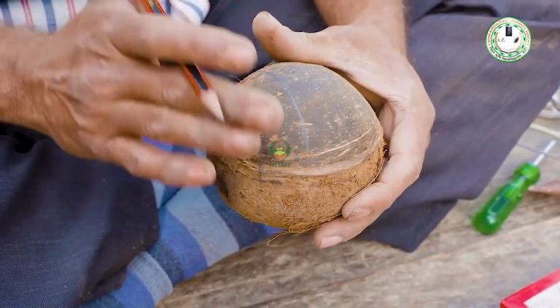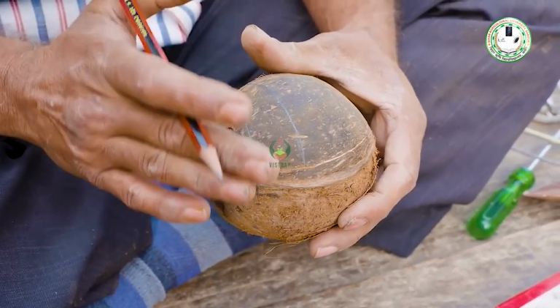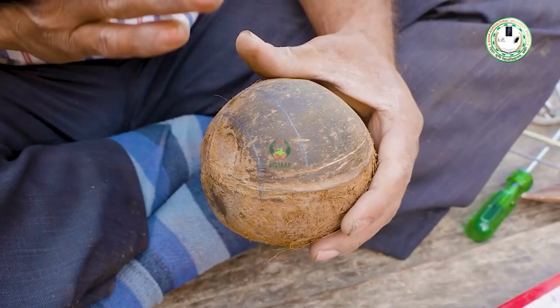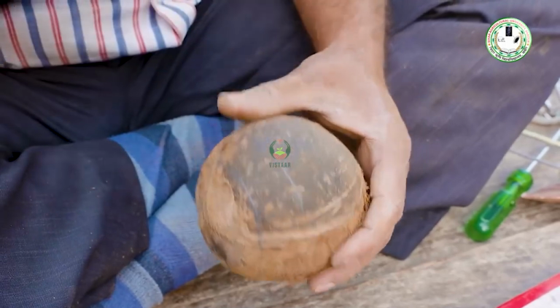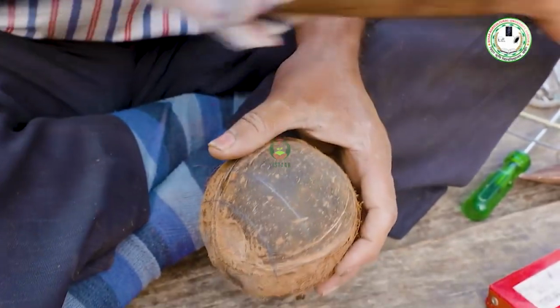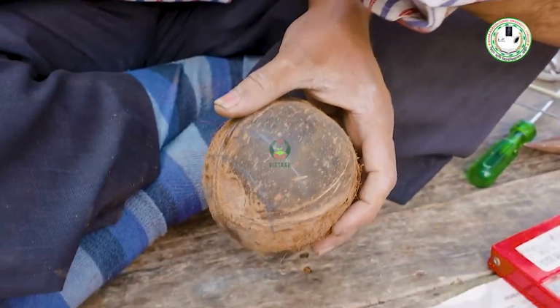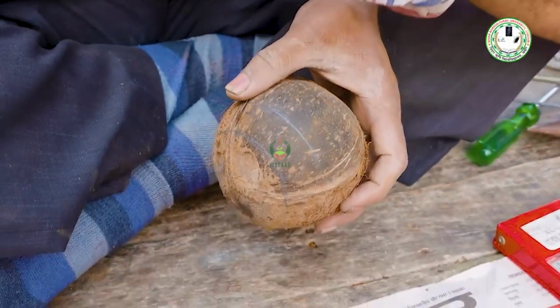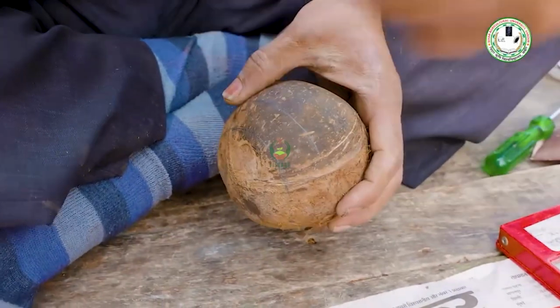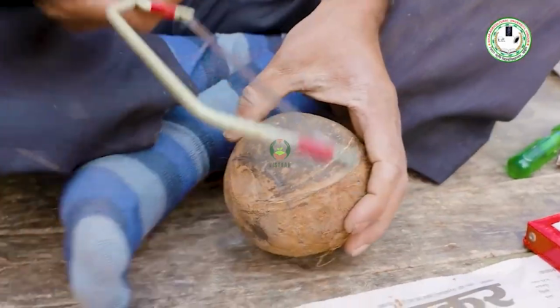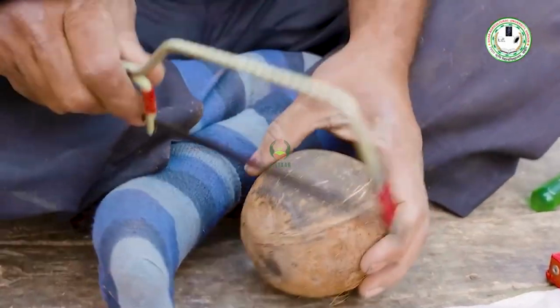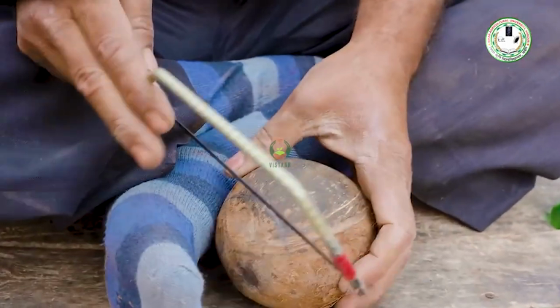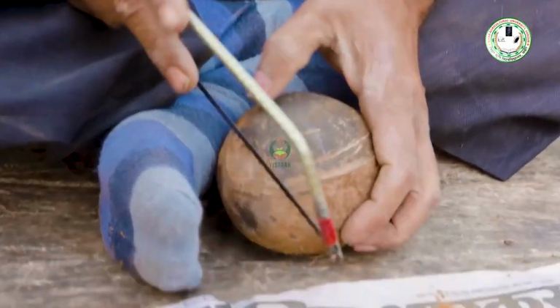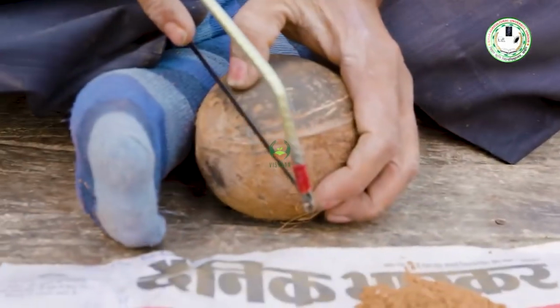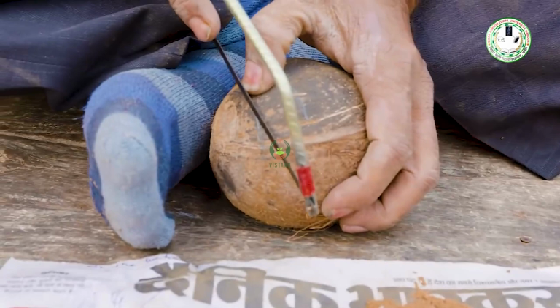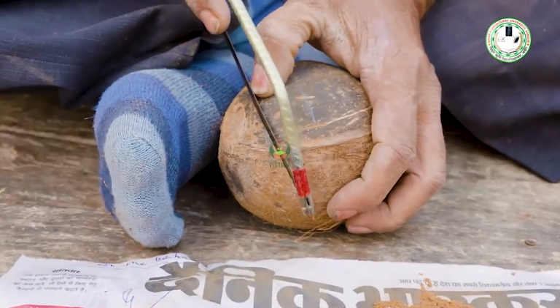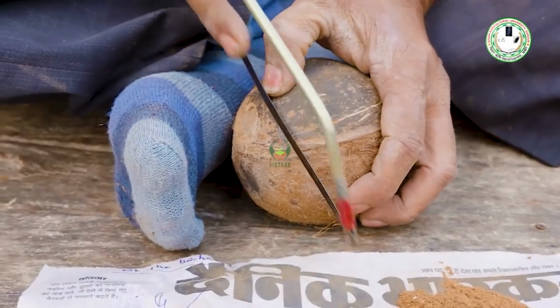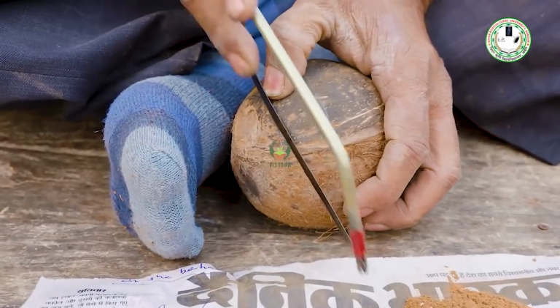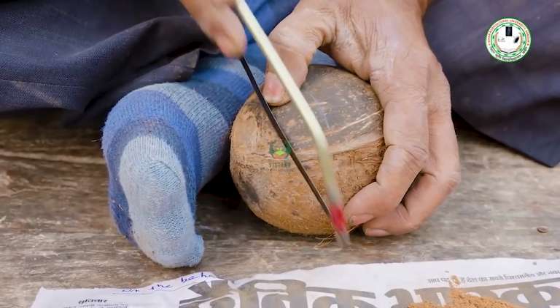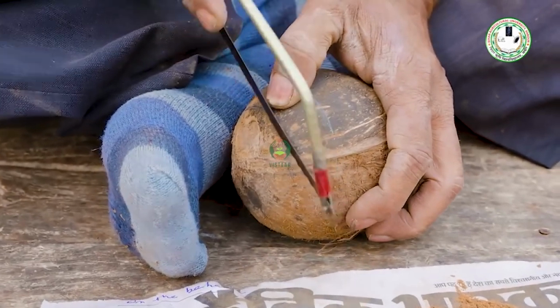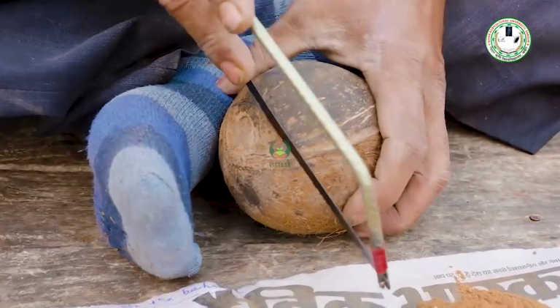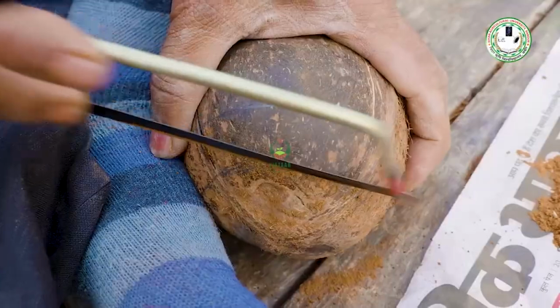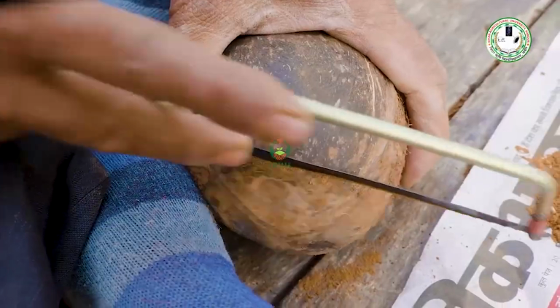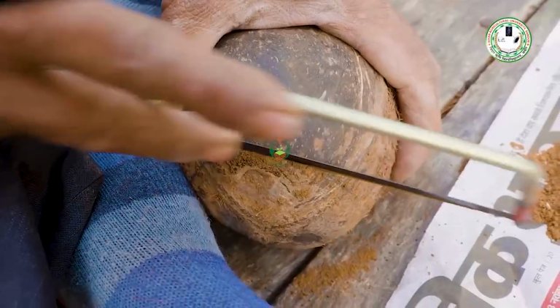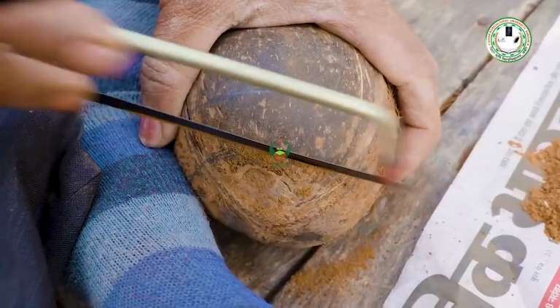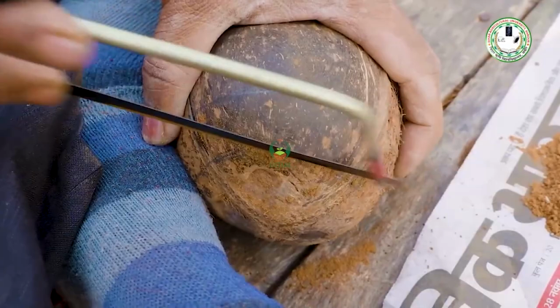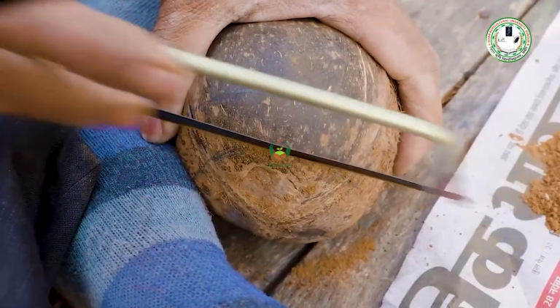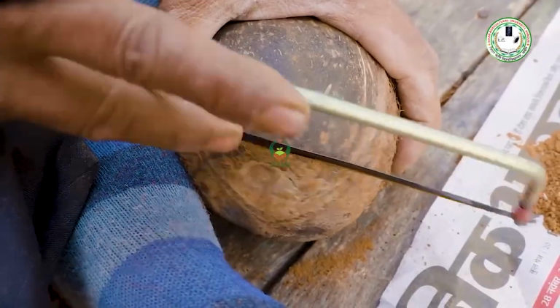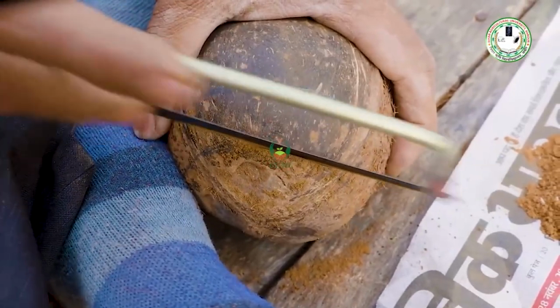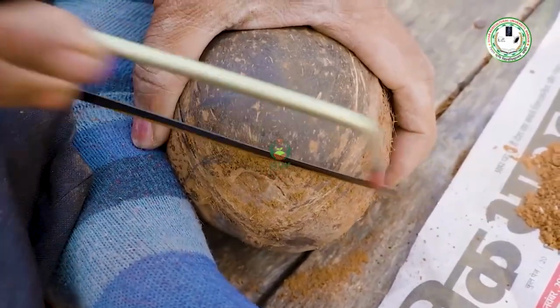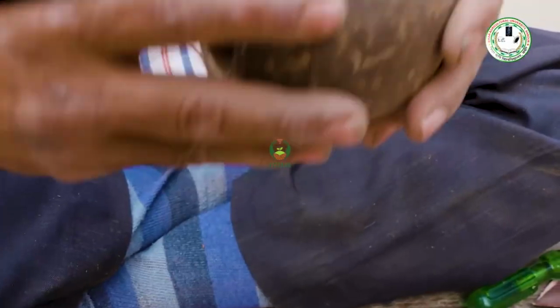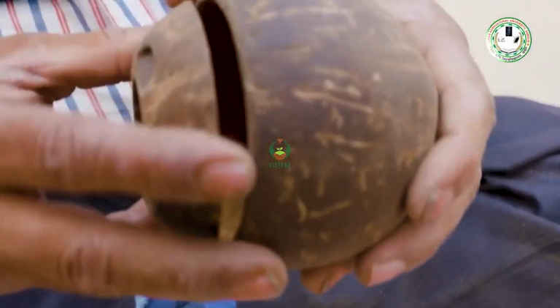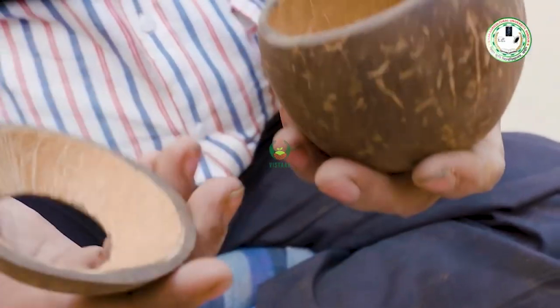Now I will show how to cut it. This is a hexa blade. I will cut it. I will use the nozzle easily.